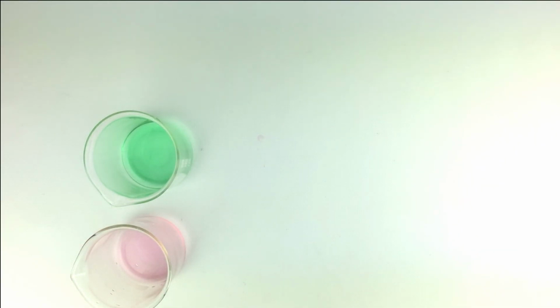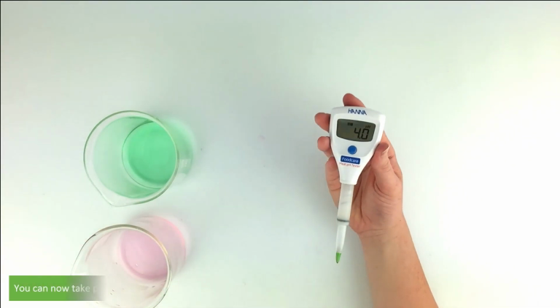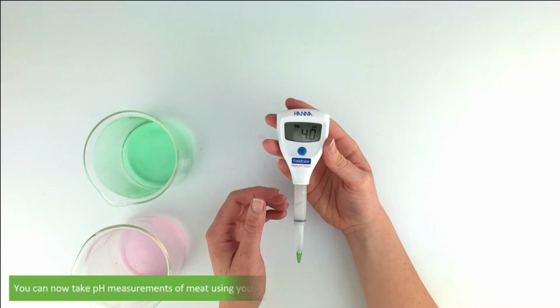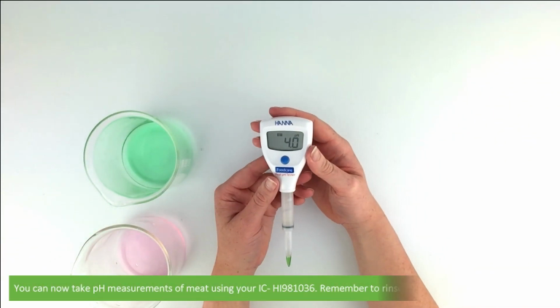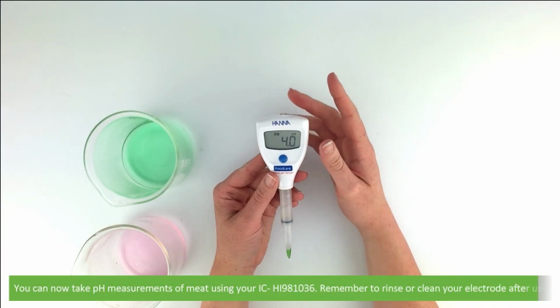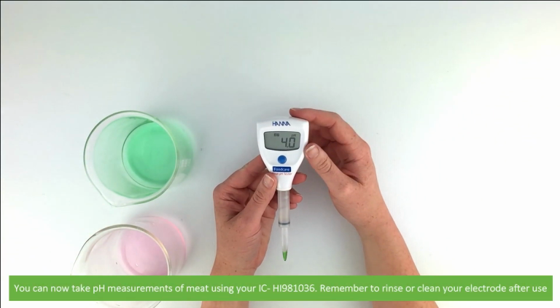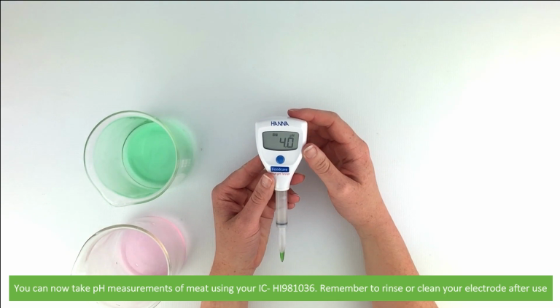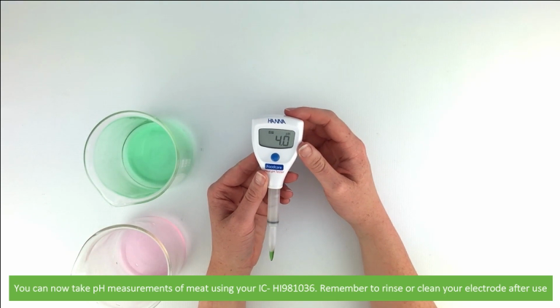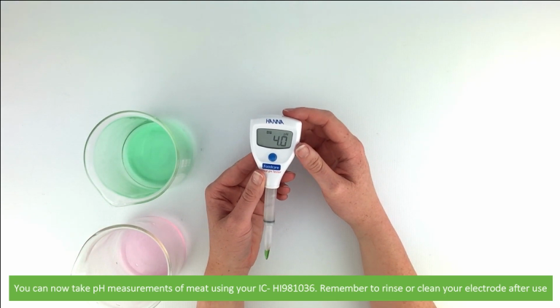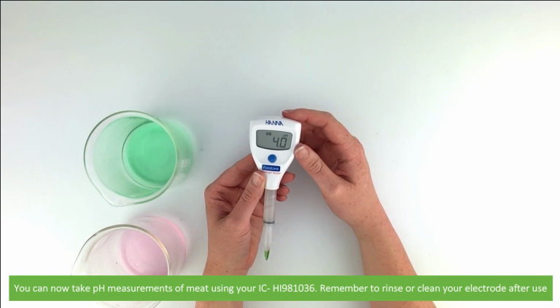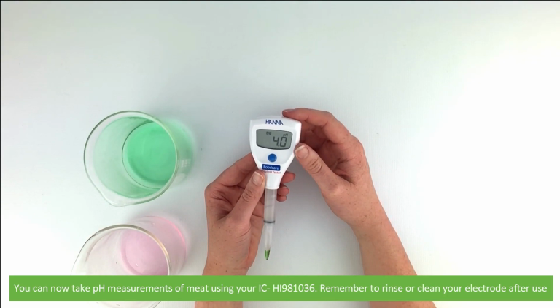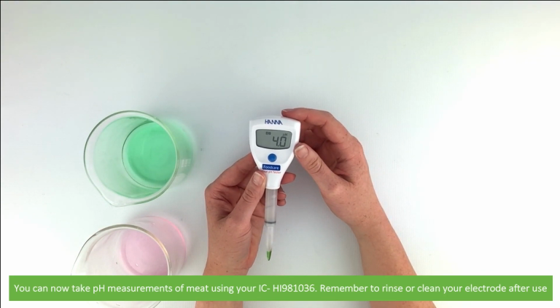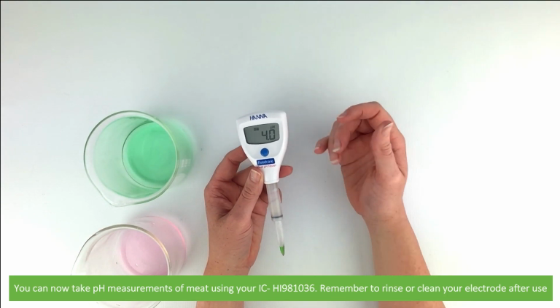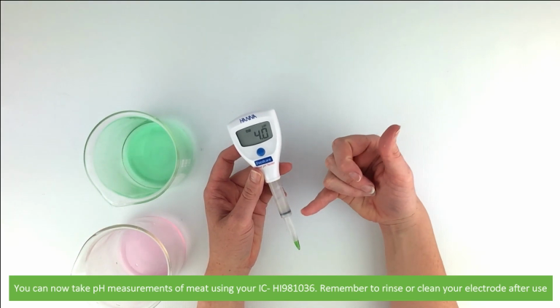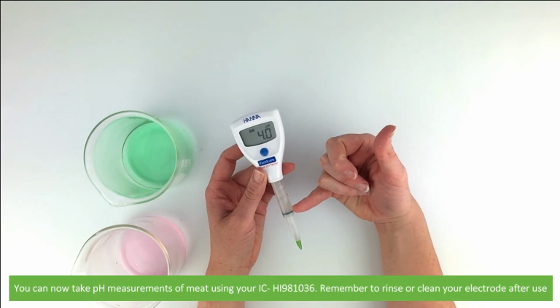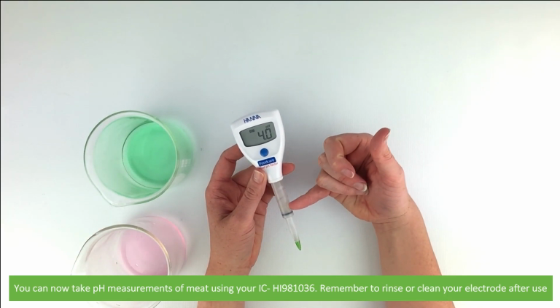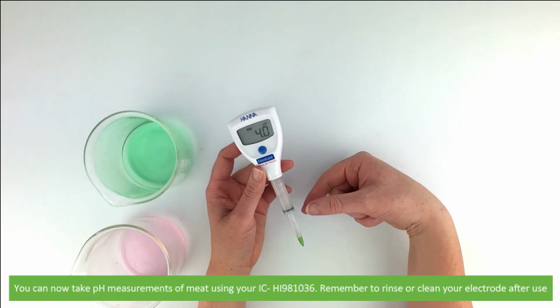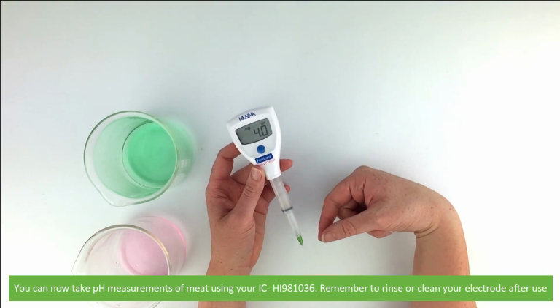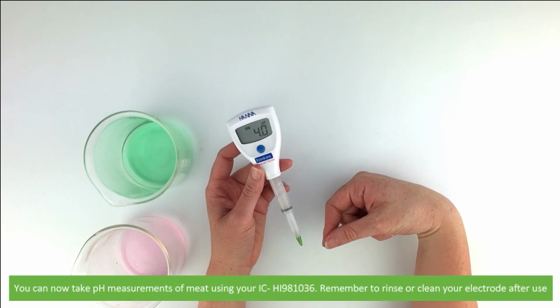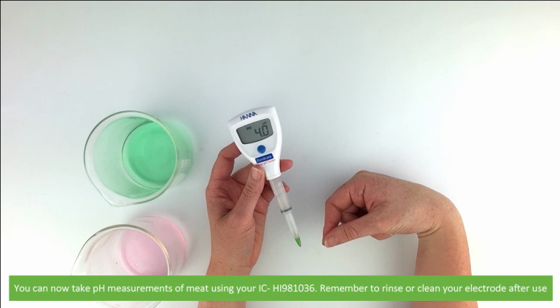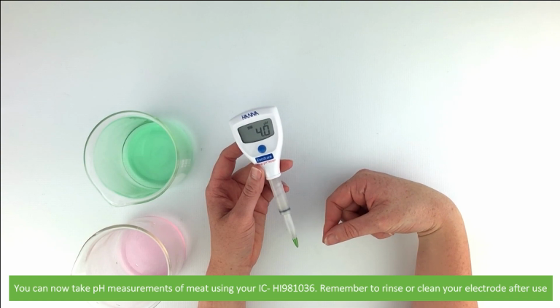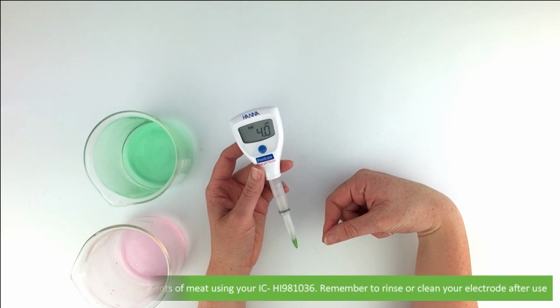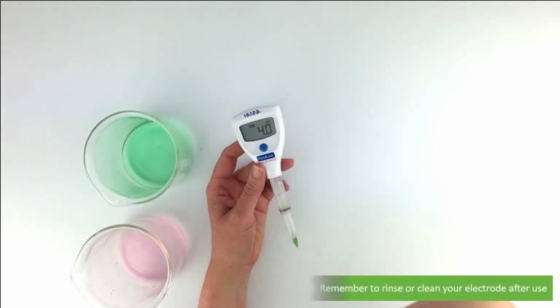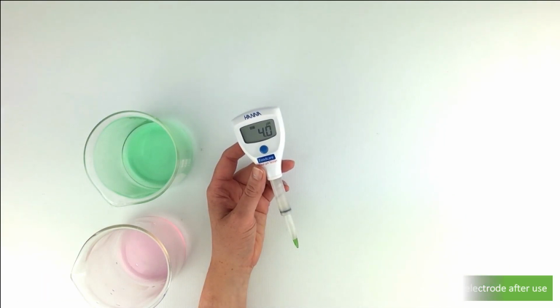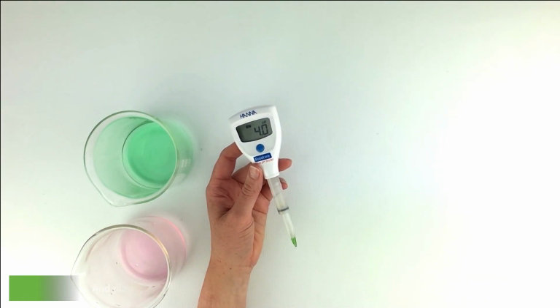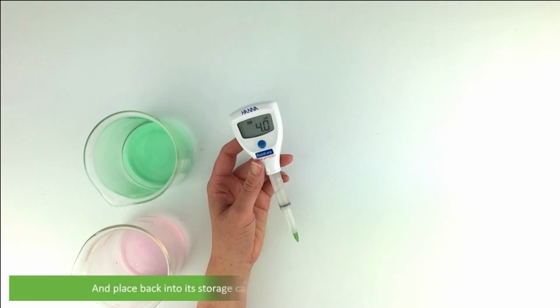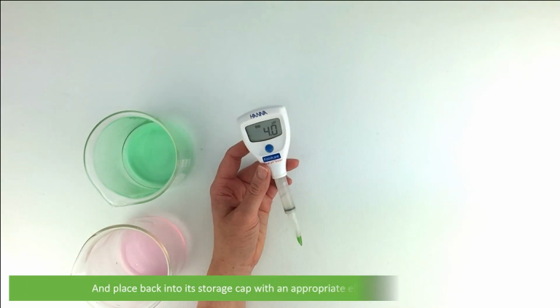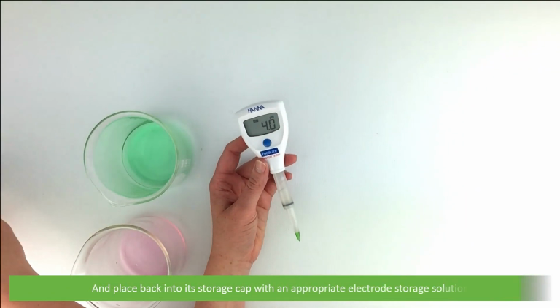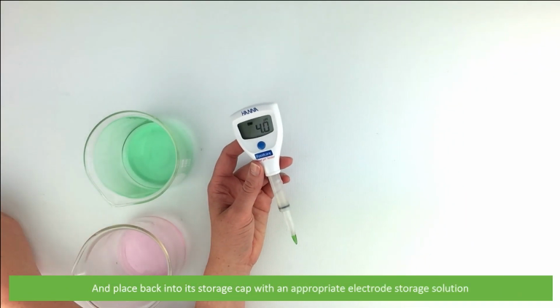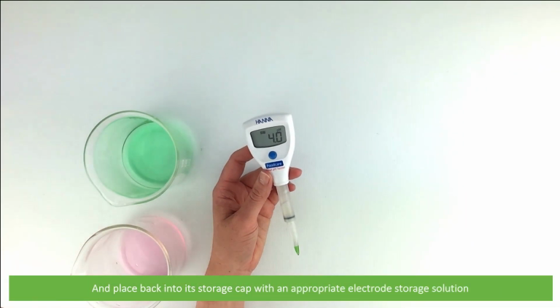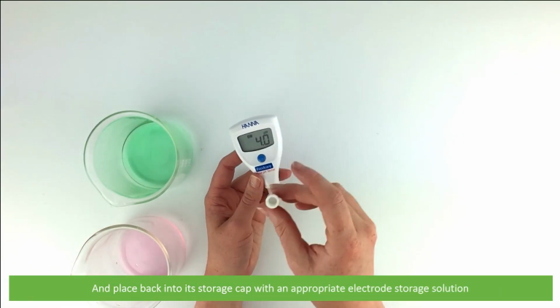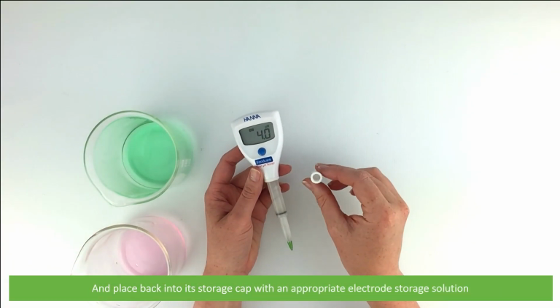You can now take pH measurements using your IC-HI-981036. Remember to rinse or clean your electrode after use, and place it back into its storage cap with appropriate storage solution.